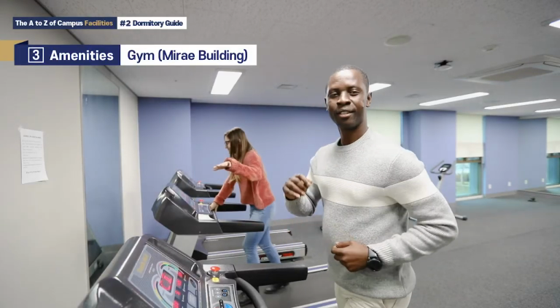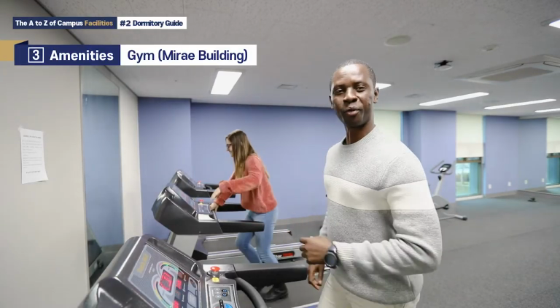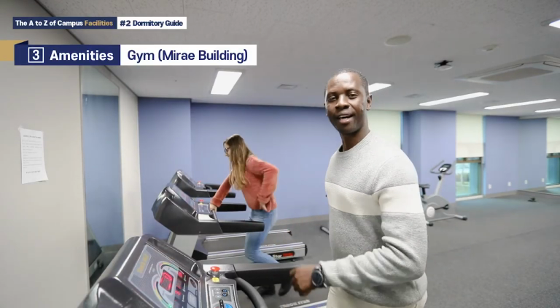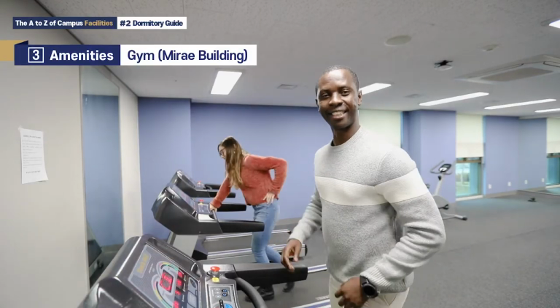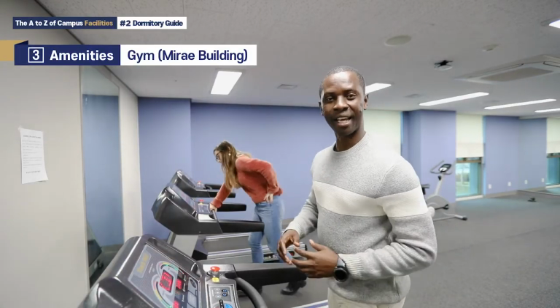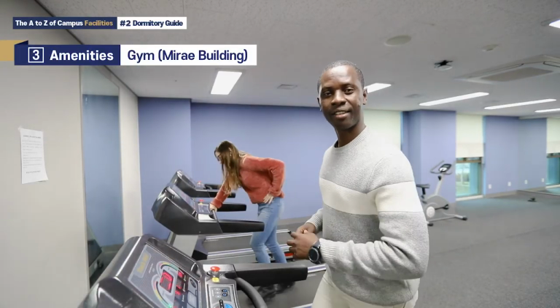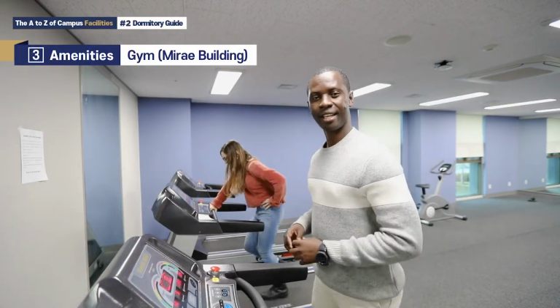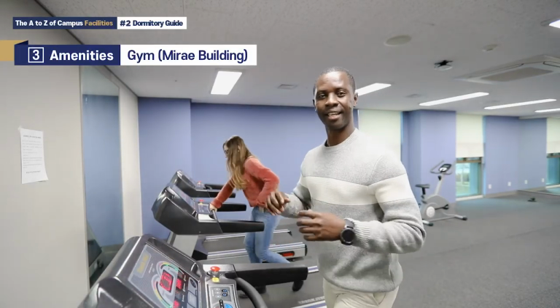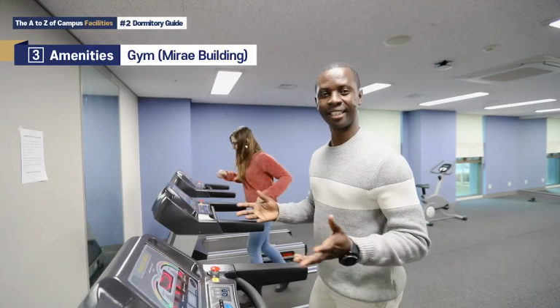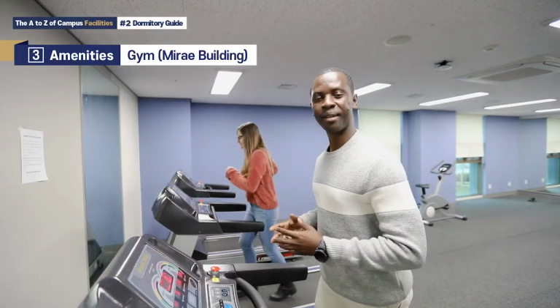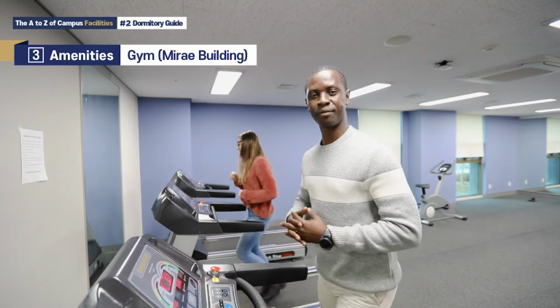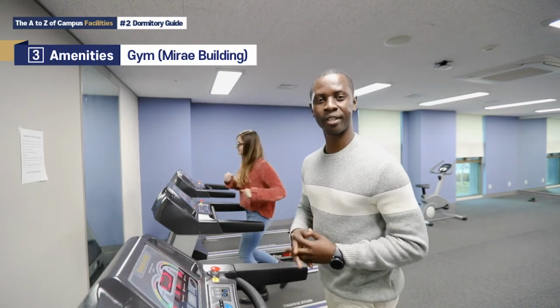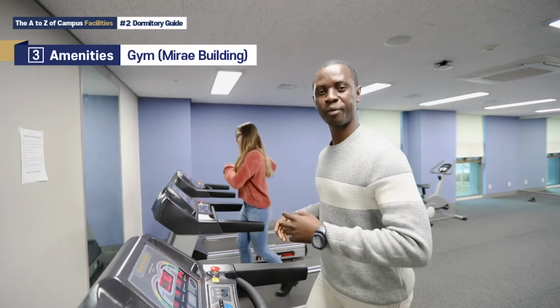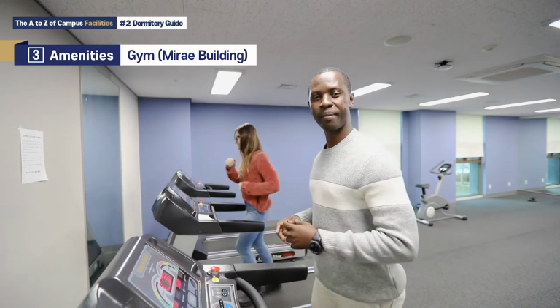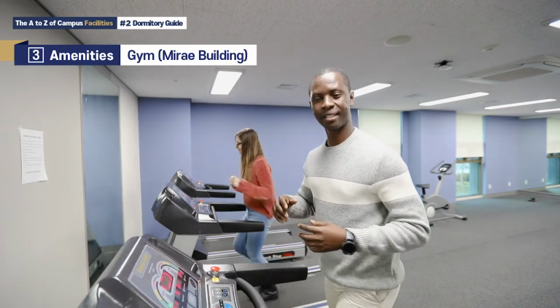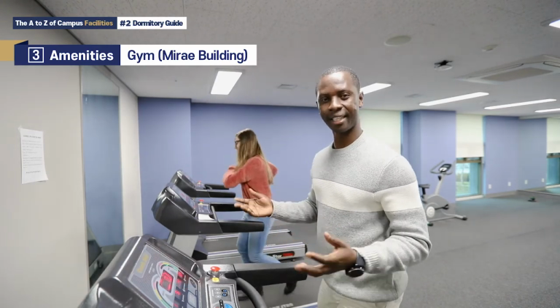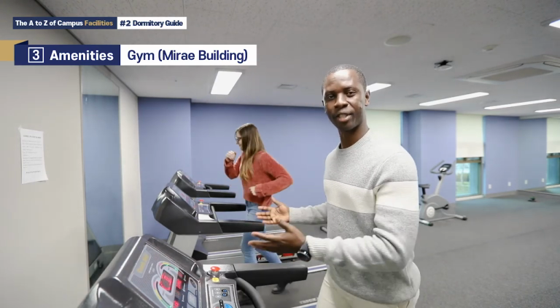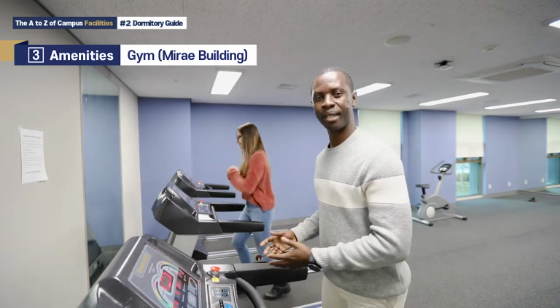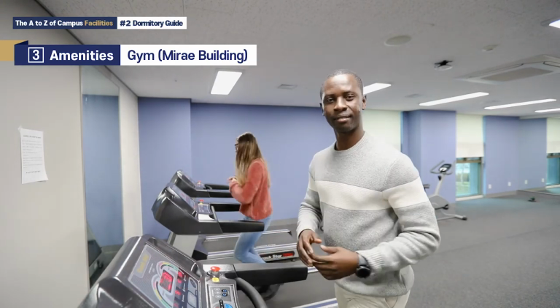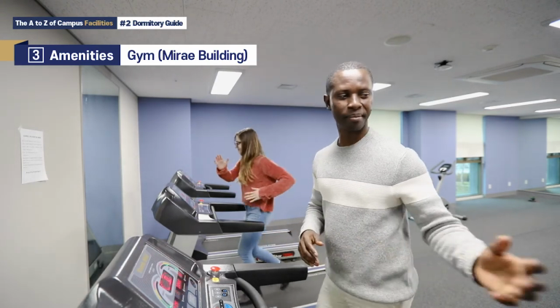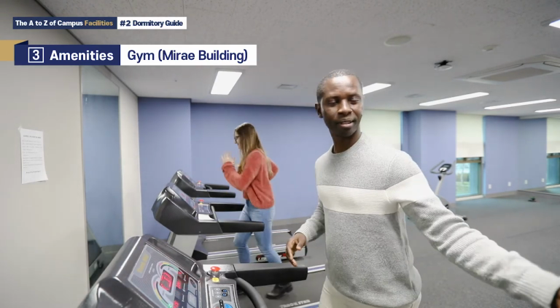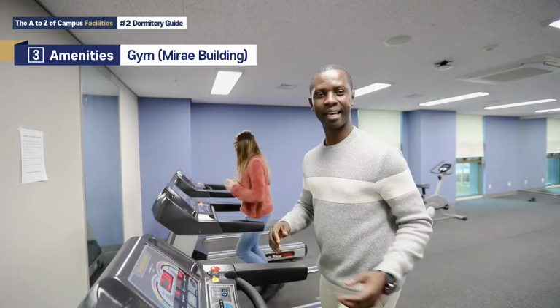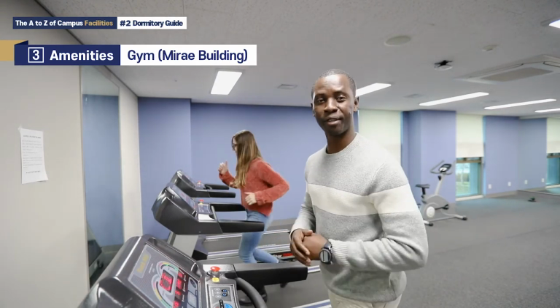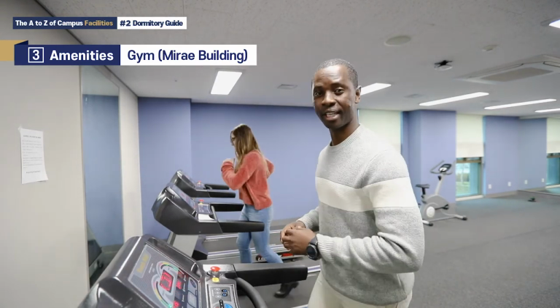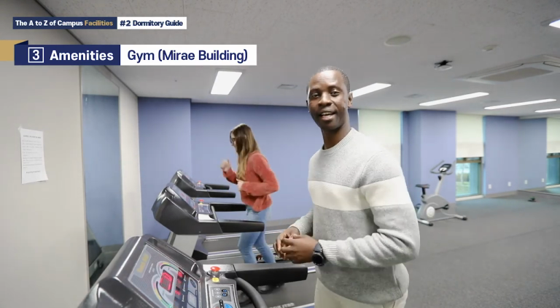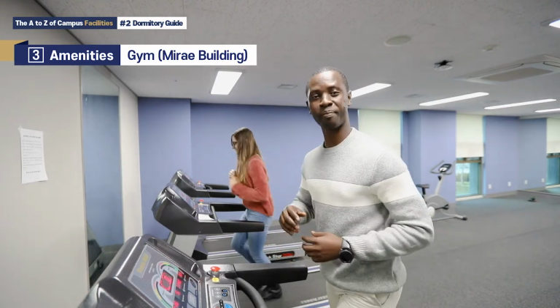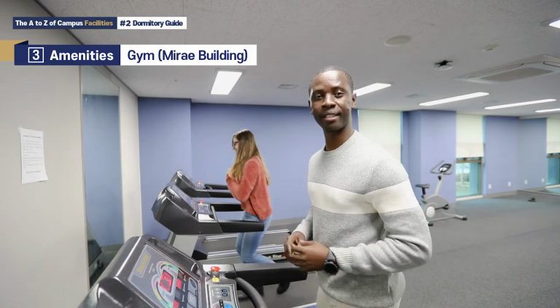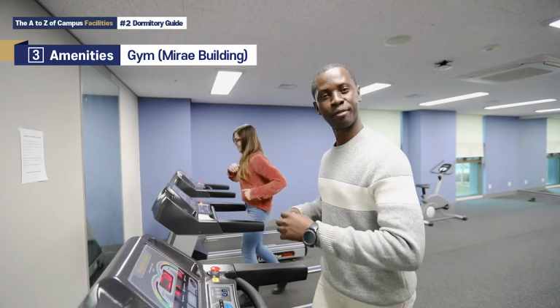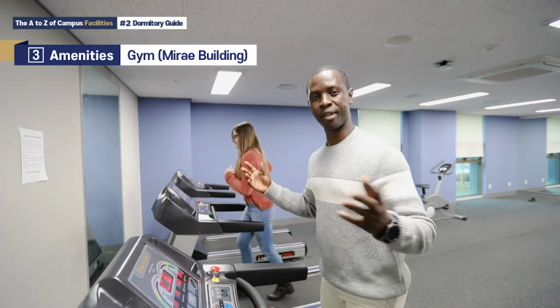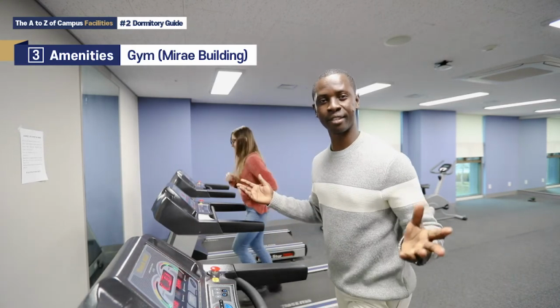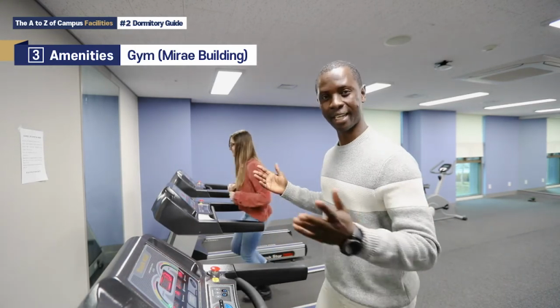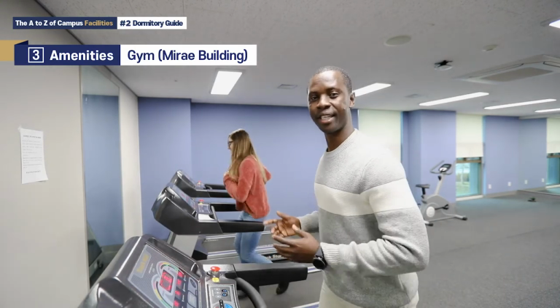We are at the gym now. The gym has various equipment like the treadmill, the barbells, and various other equipment for various activities.